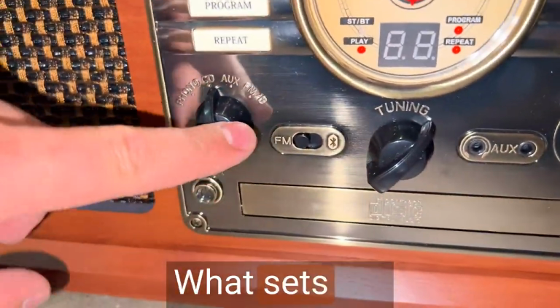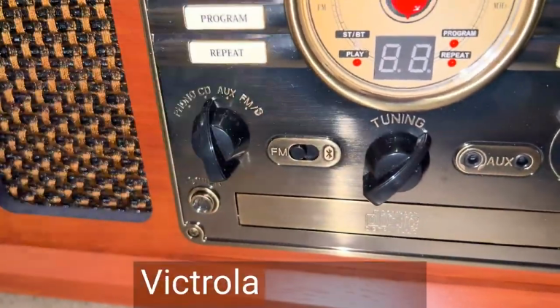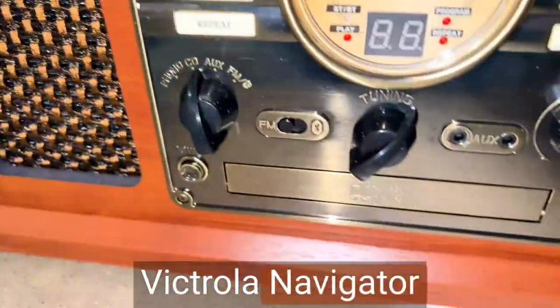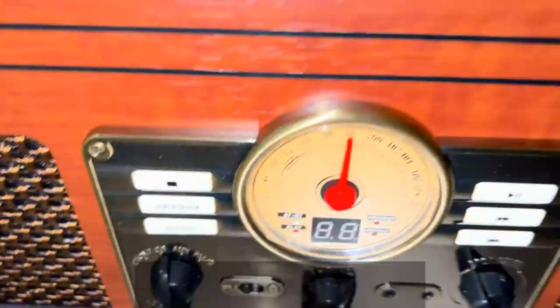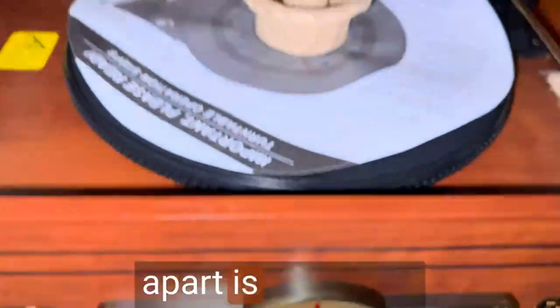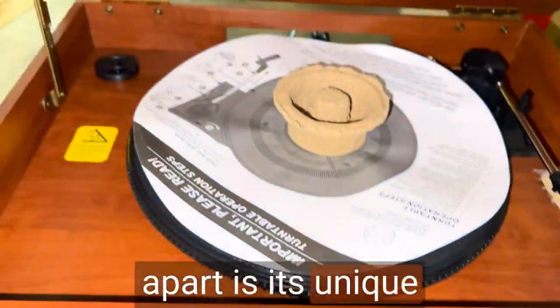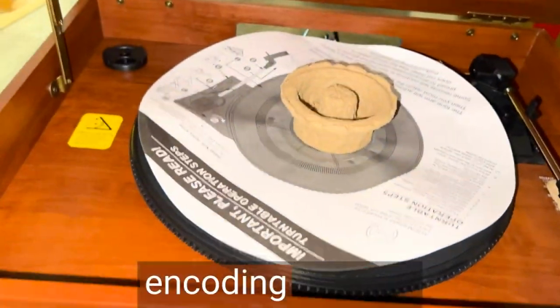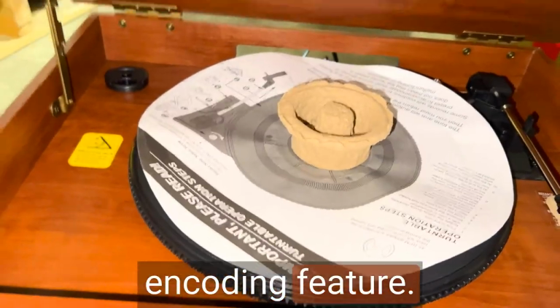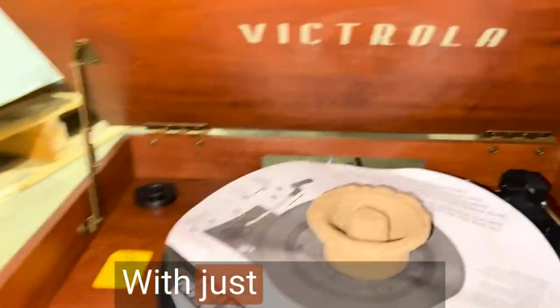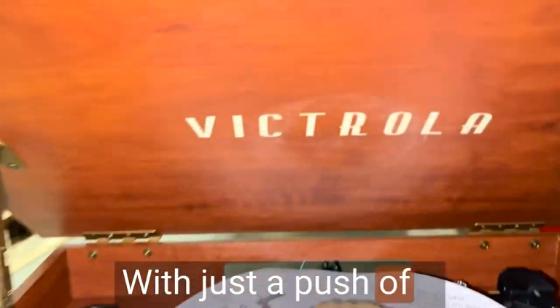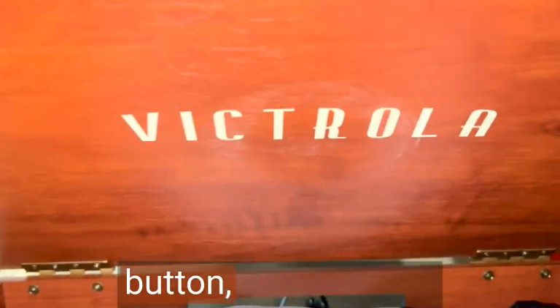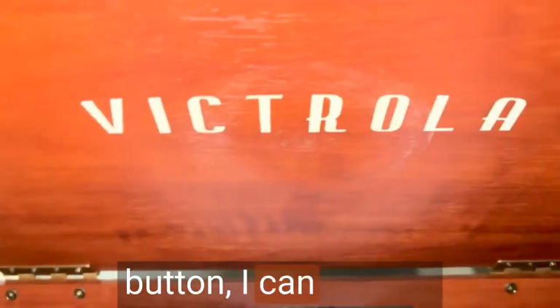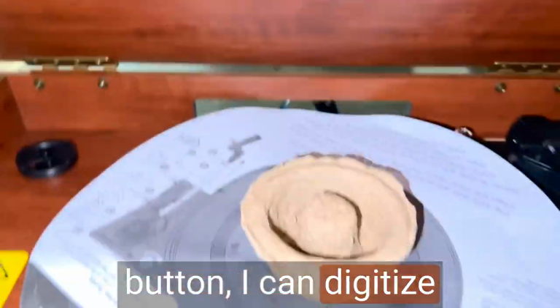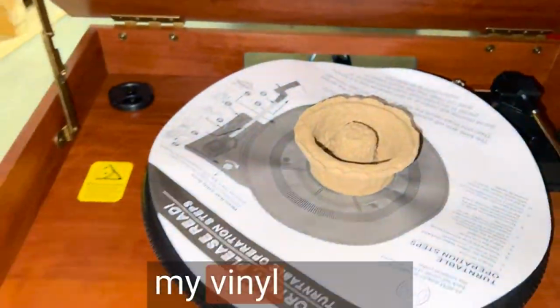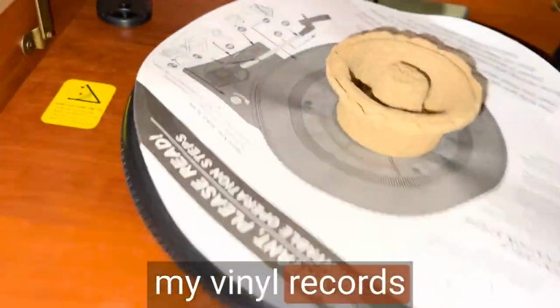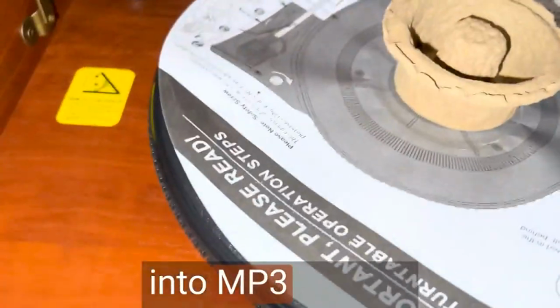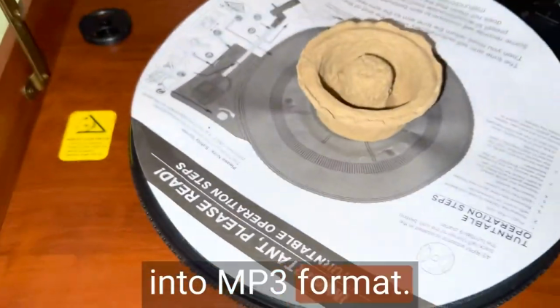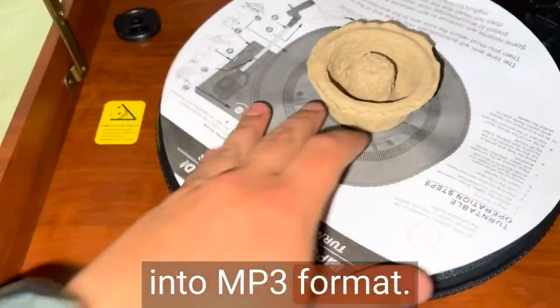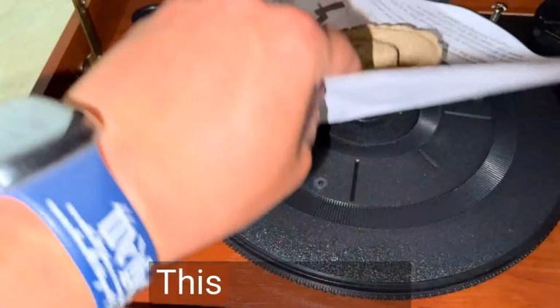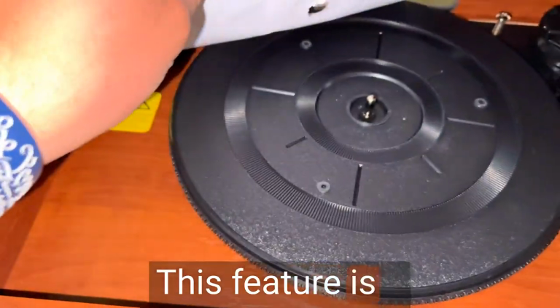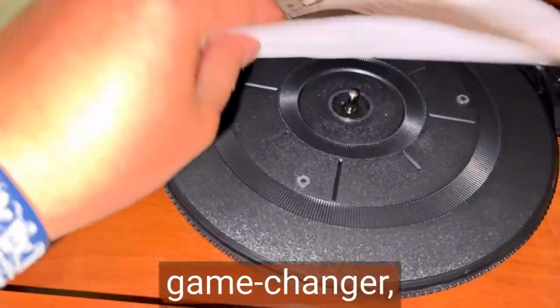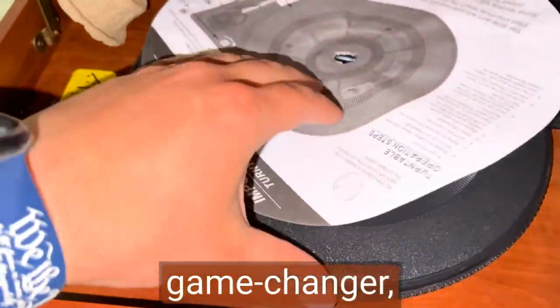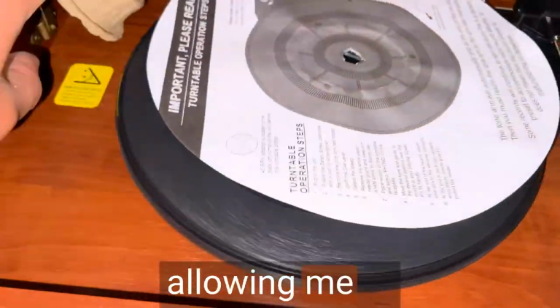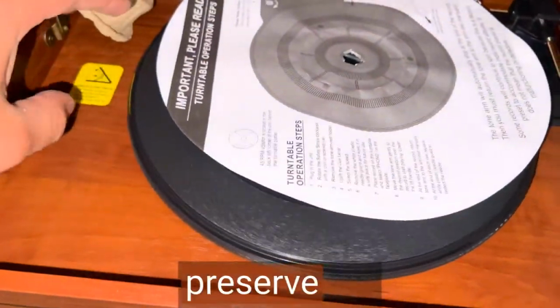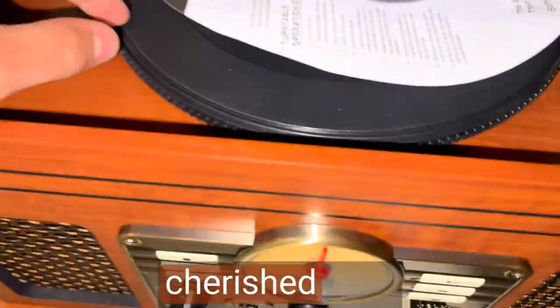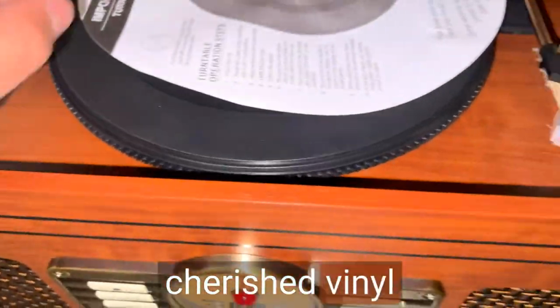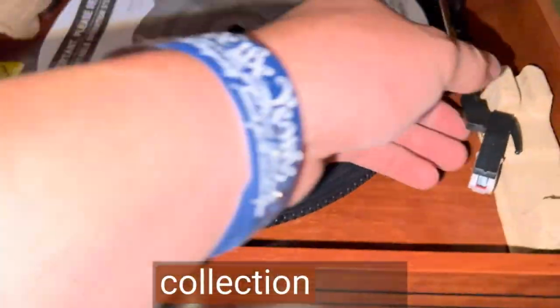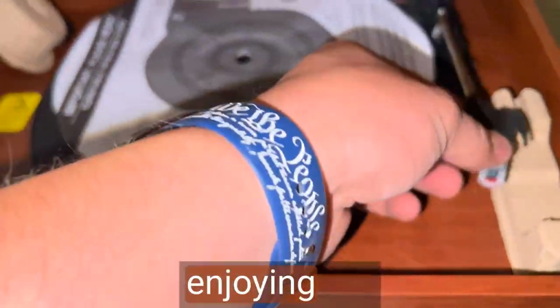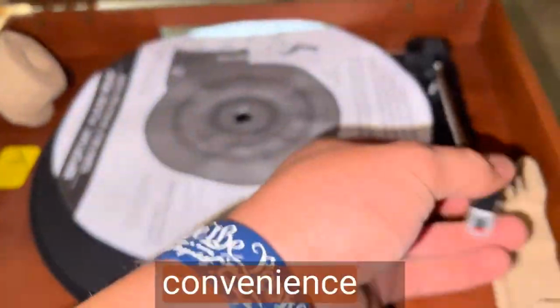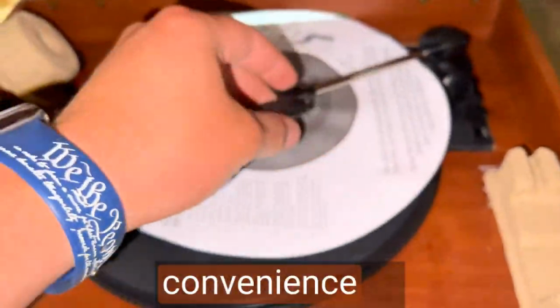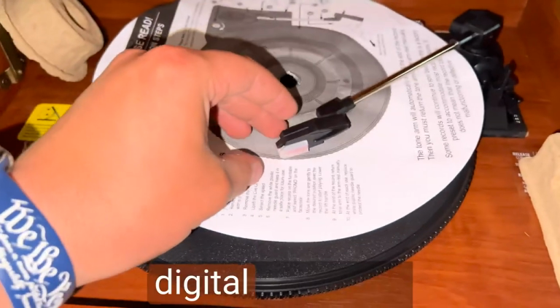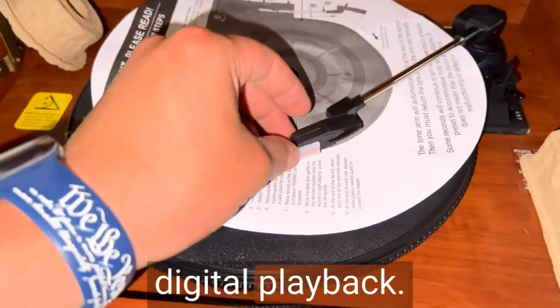What sets the Victrola Navigator apart is its unique encoding feature. With just the push of a button, I can digitize my vinyl records into MP3 format. This feature is a game-changer, allowing me to preserve my cherished vinyl collection while enjoying the convenience of digital playback.